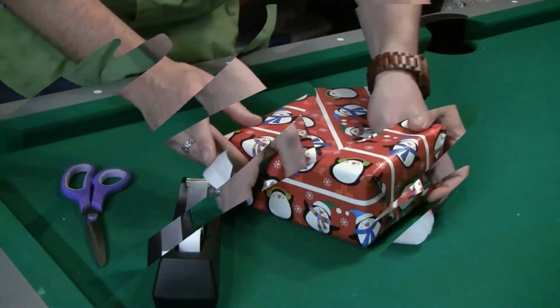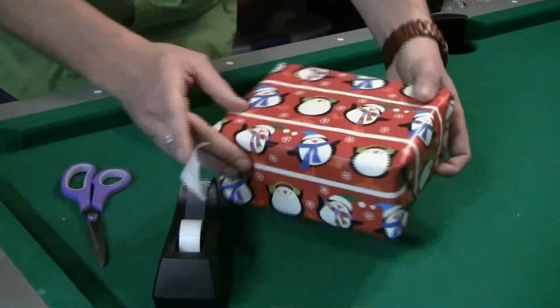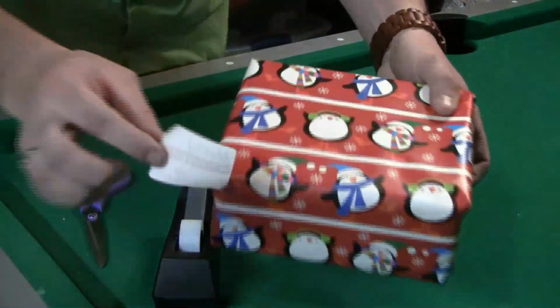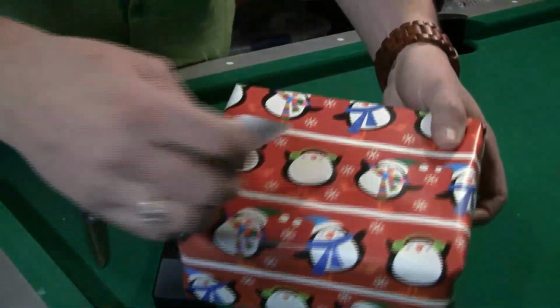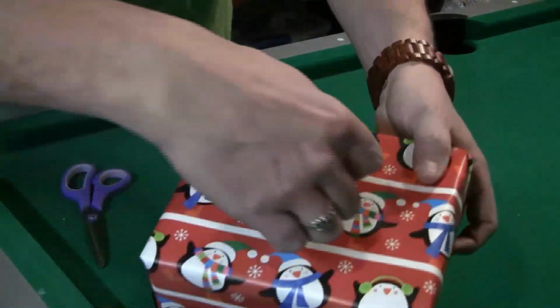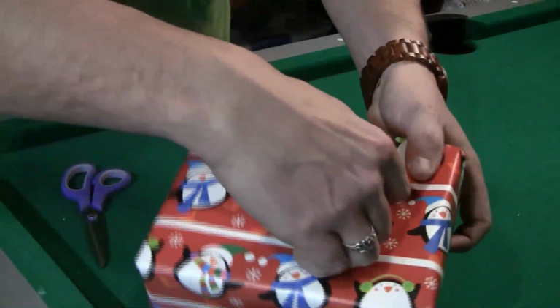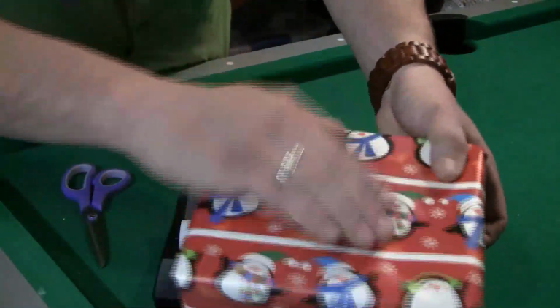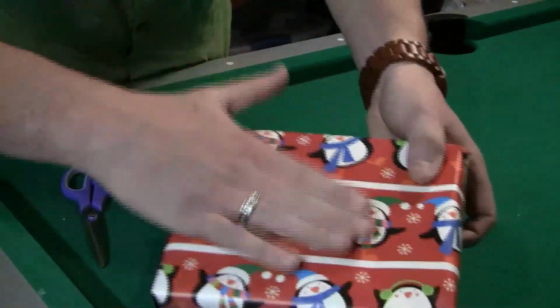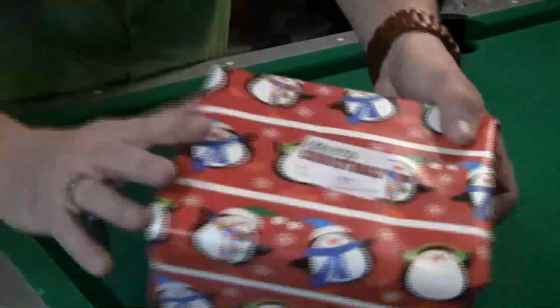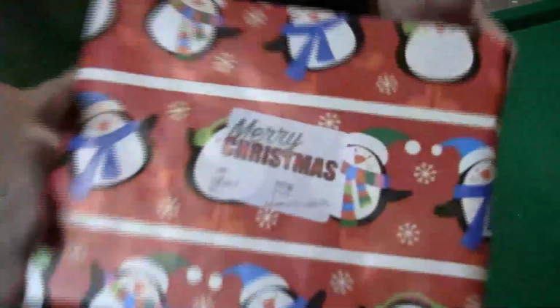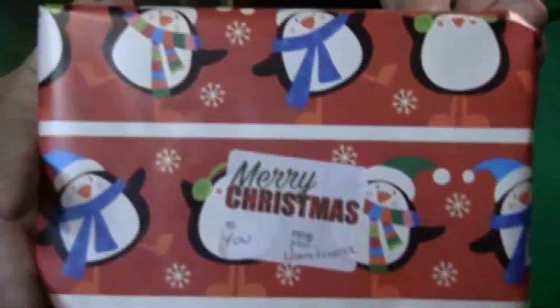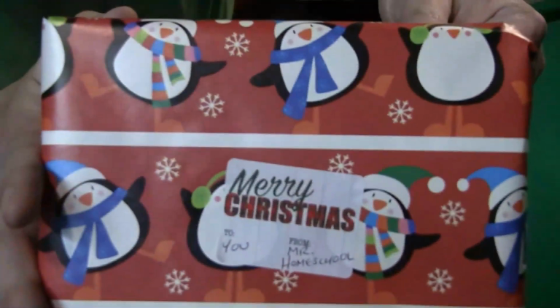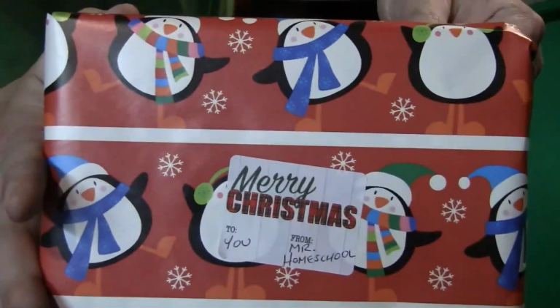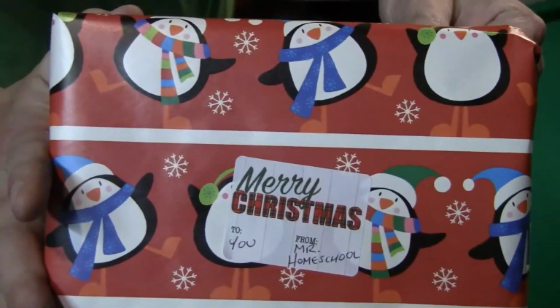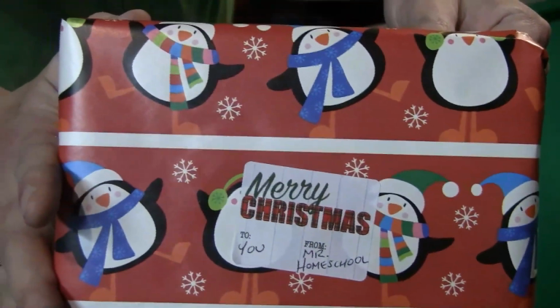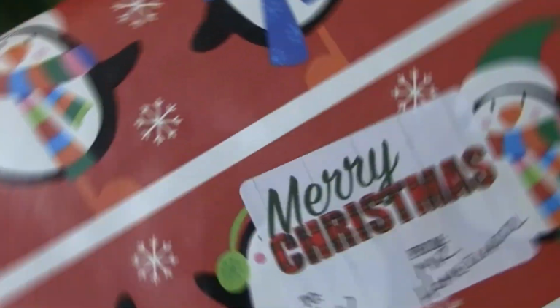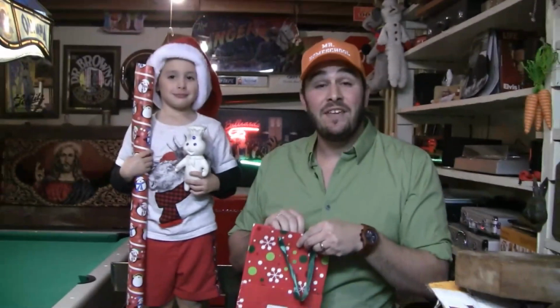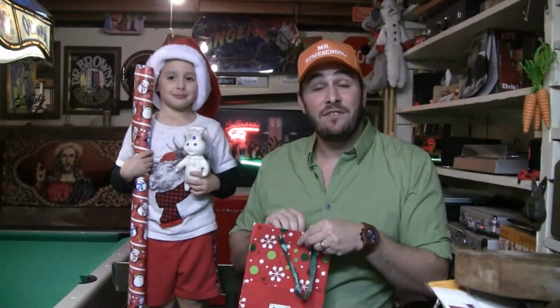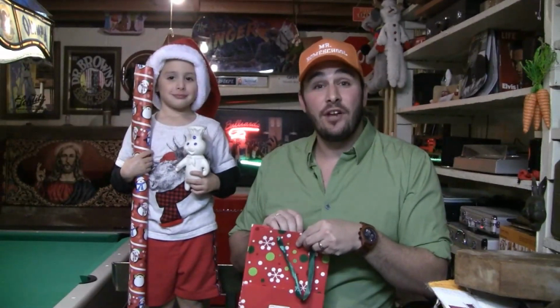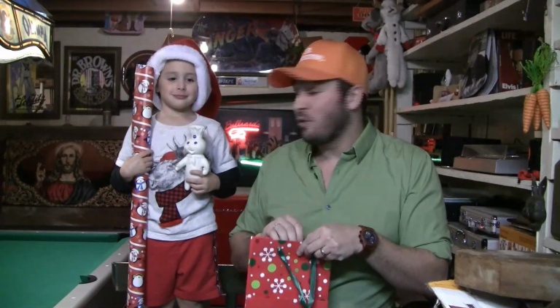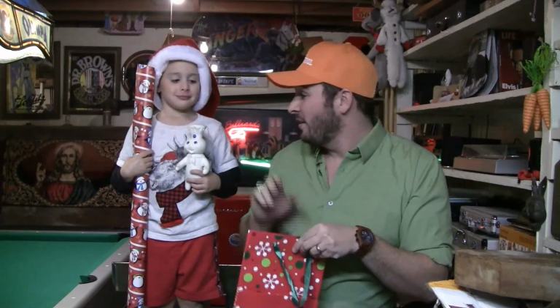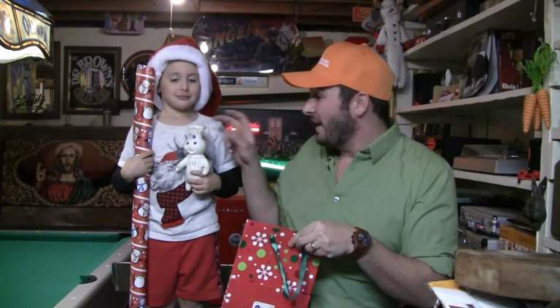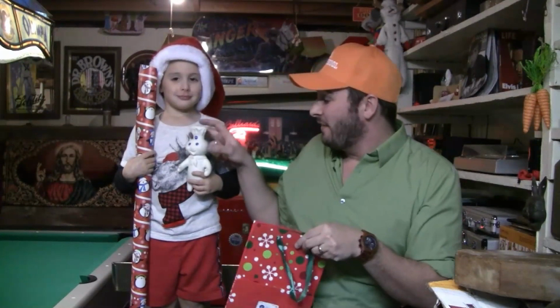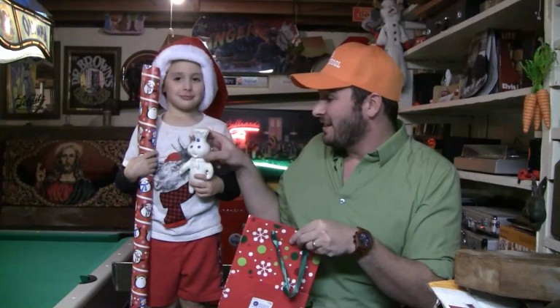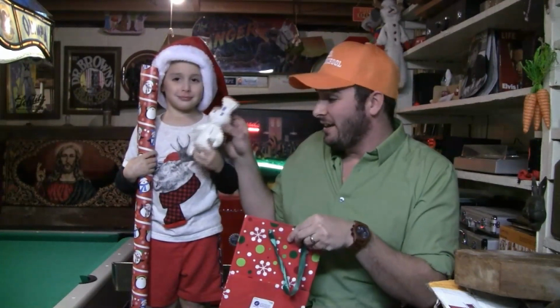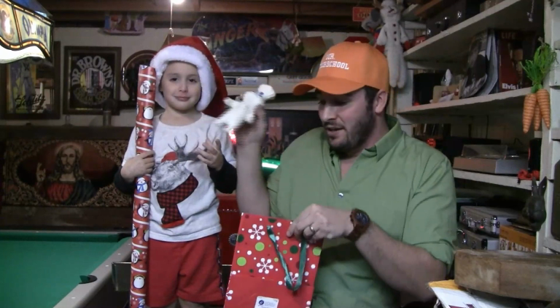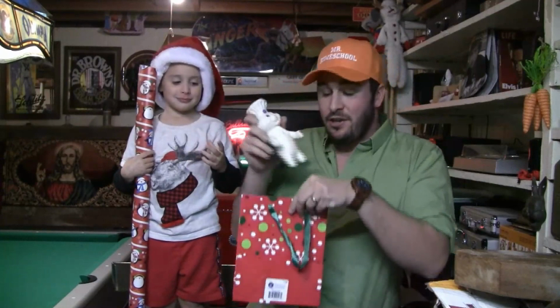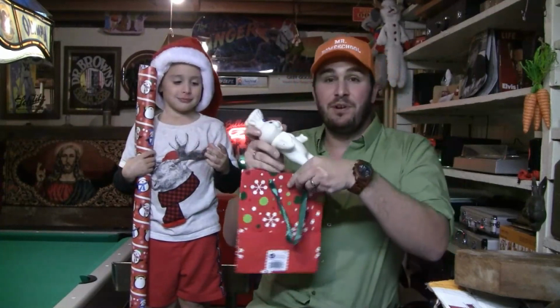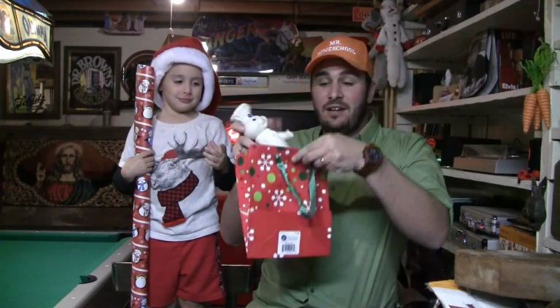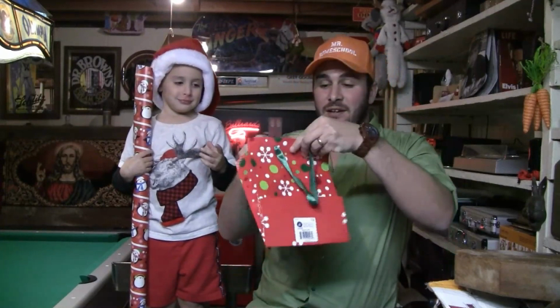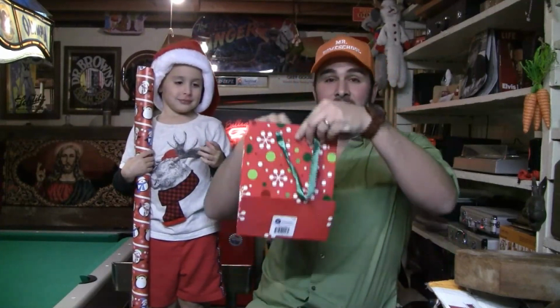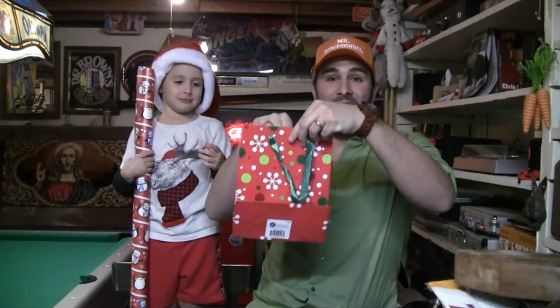Now you slap a tag on it and you're done! And if the gift is really awkward, like this guy, you just put it in a bag.